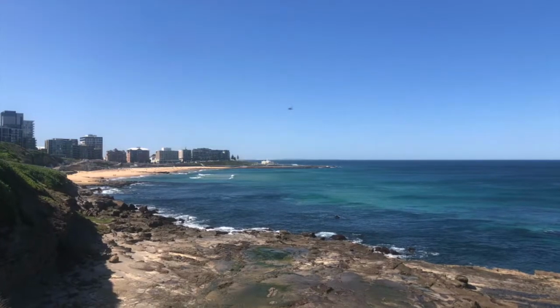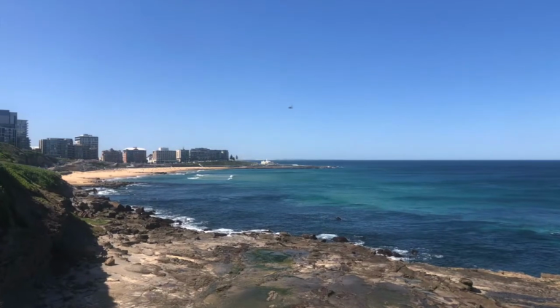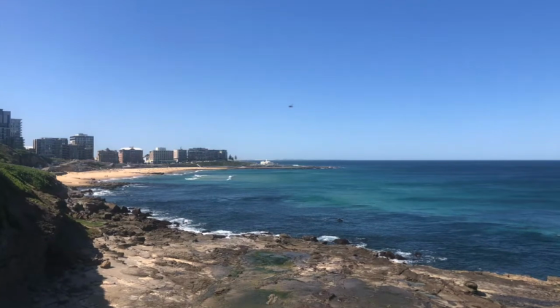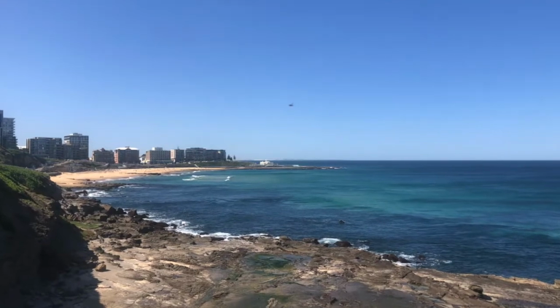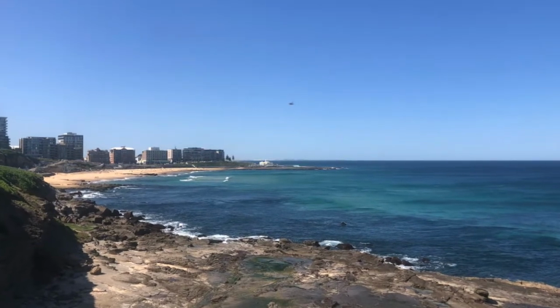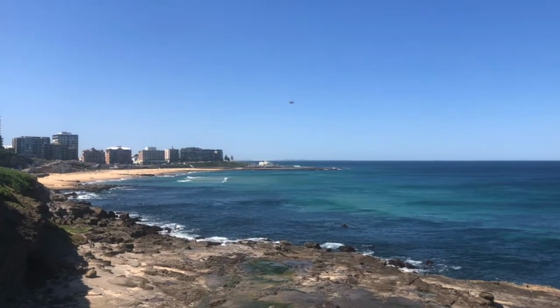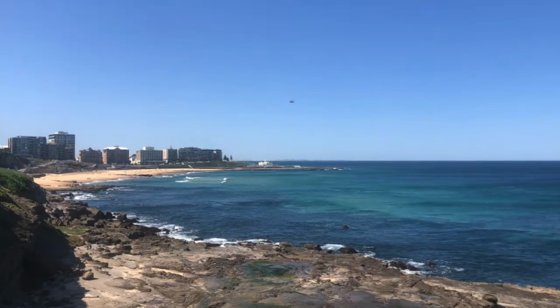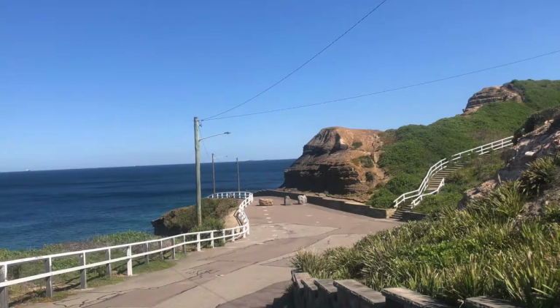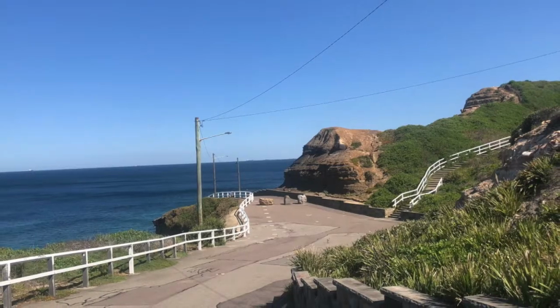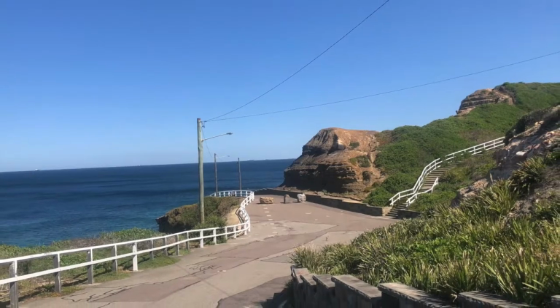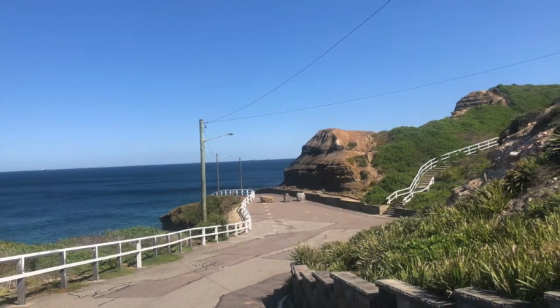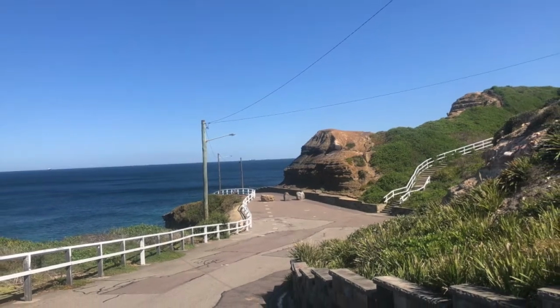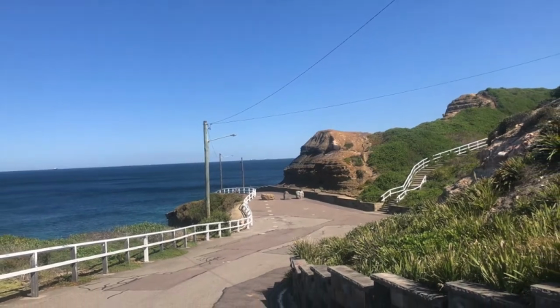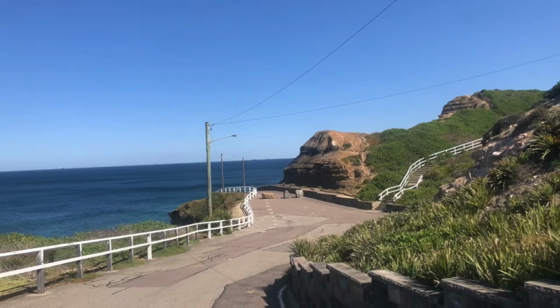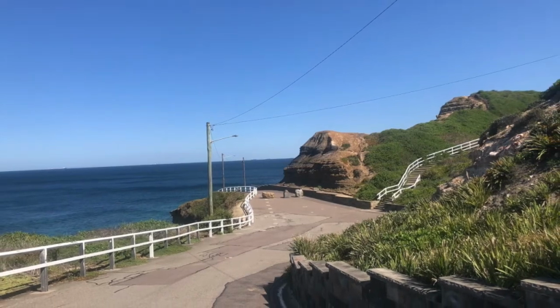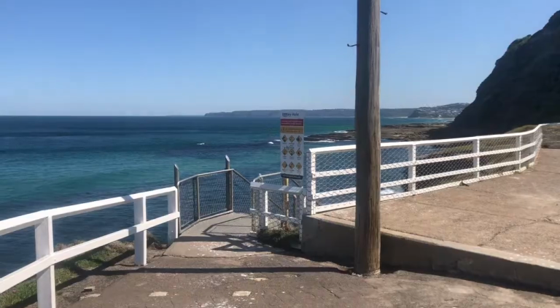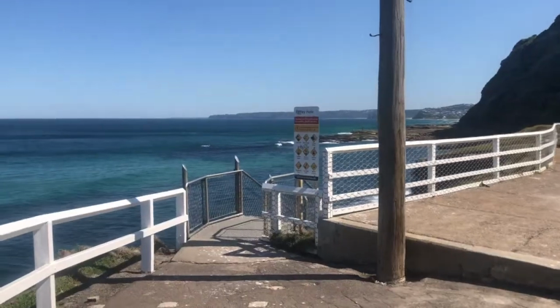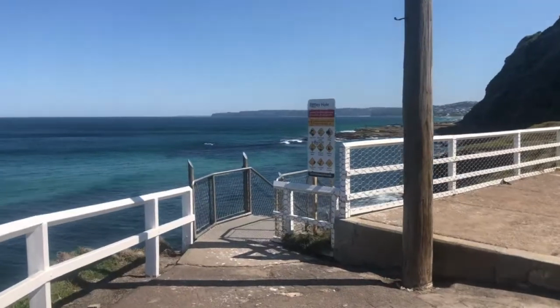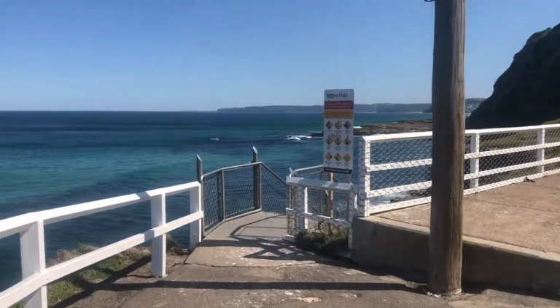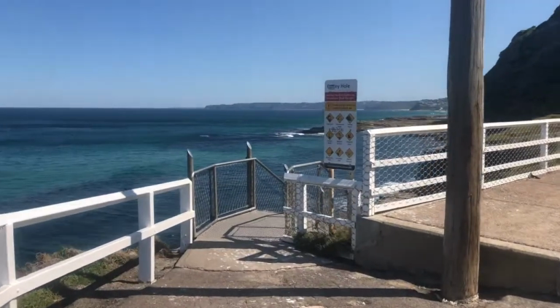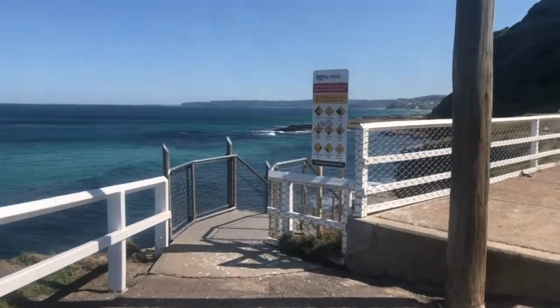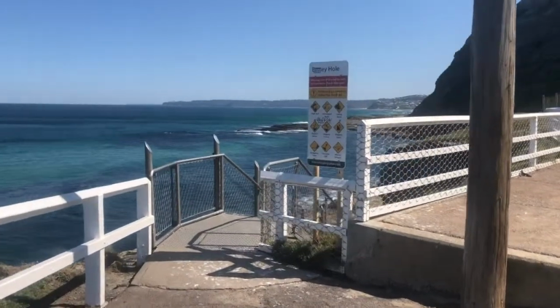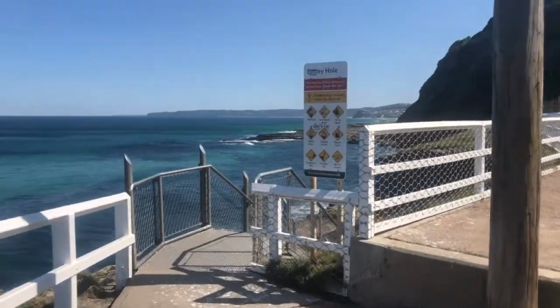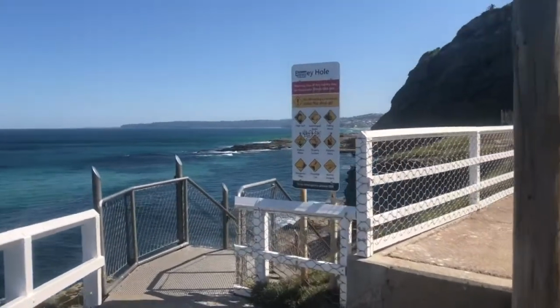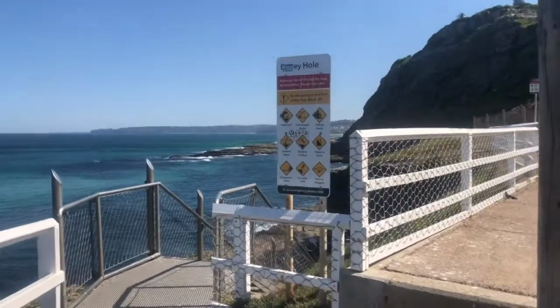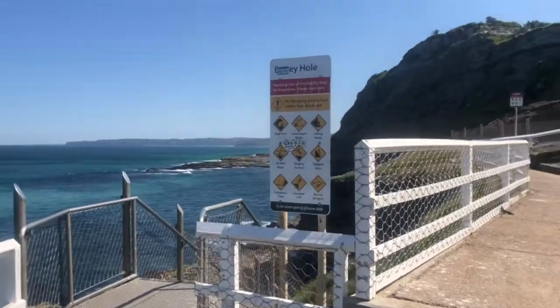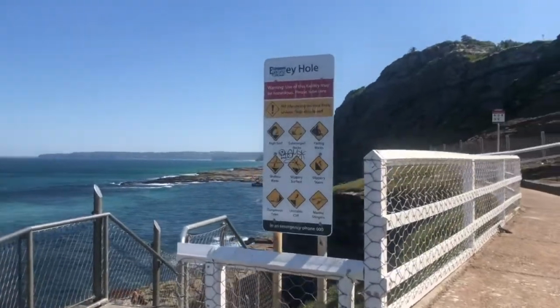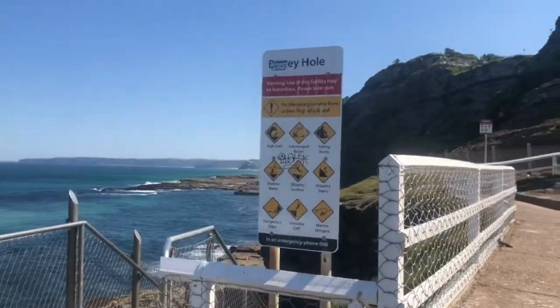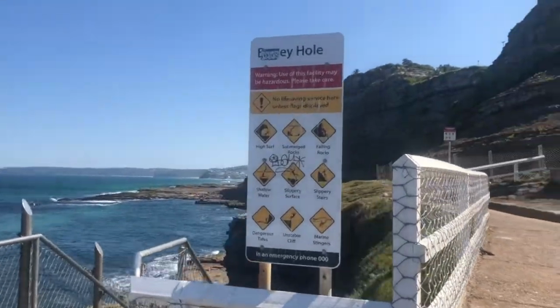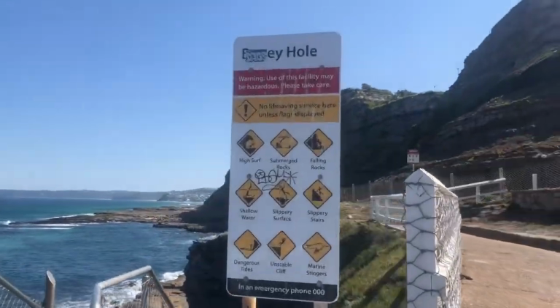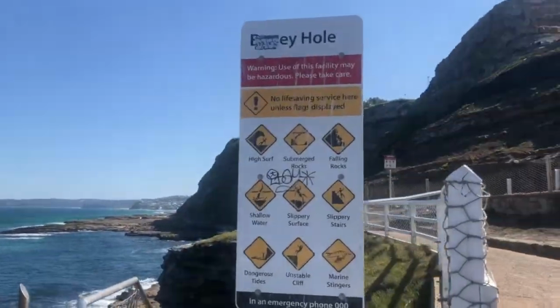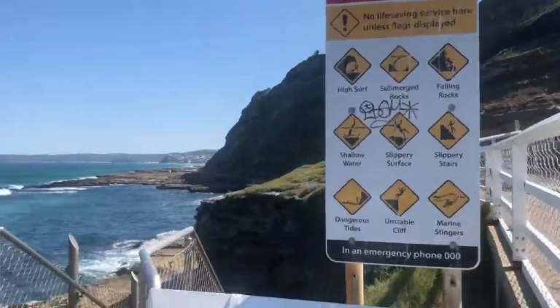Next on our journey we have the famous Bogey Hole ocean pool. In 1819 the Bogey Hole was hand-hewn out of a wave-cut rock platform by convicts for Major James Morrissette, a long-serving commandant of Newcastle.